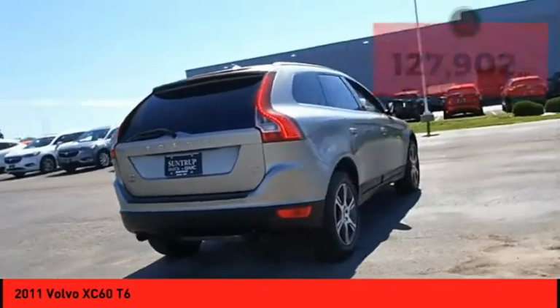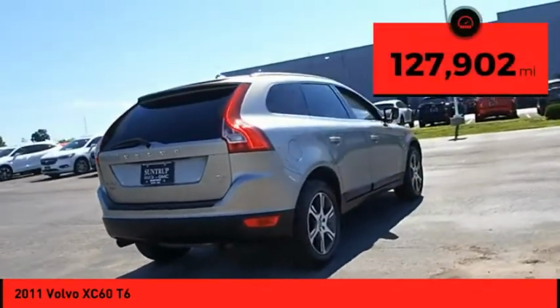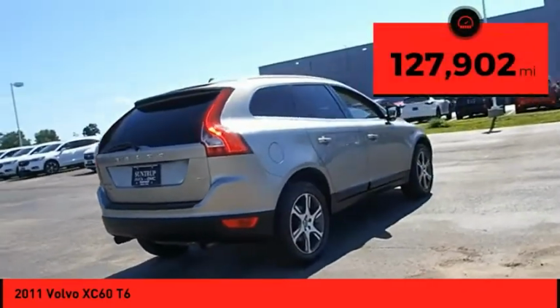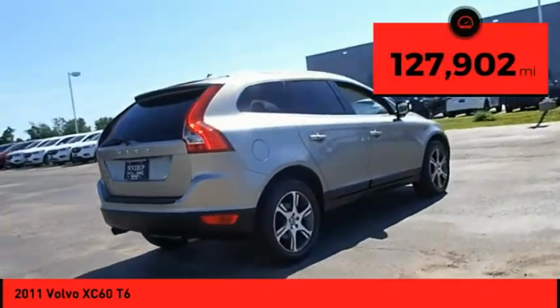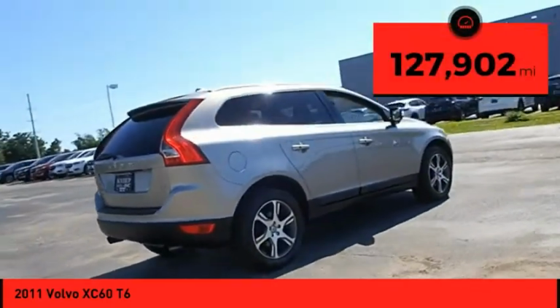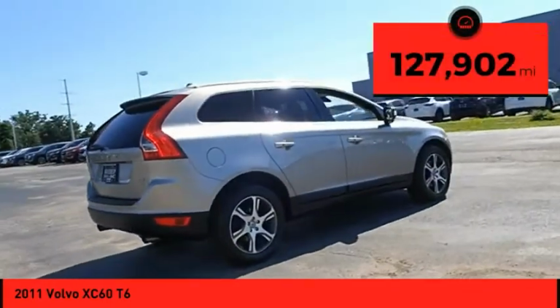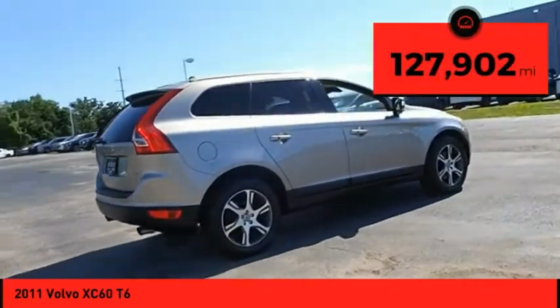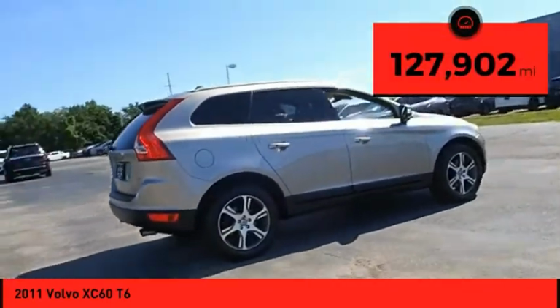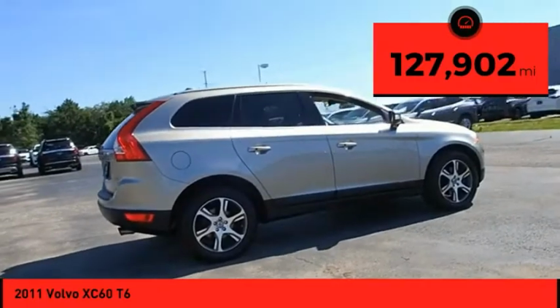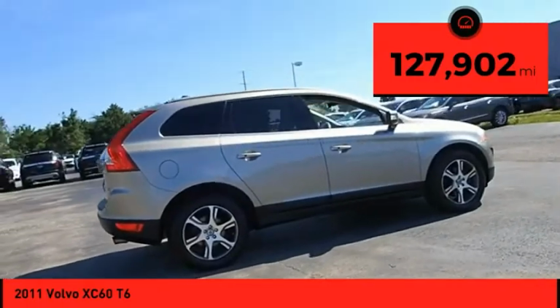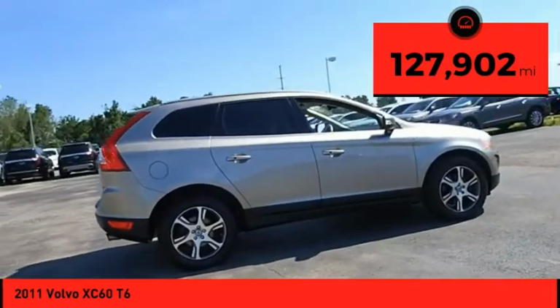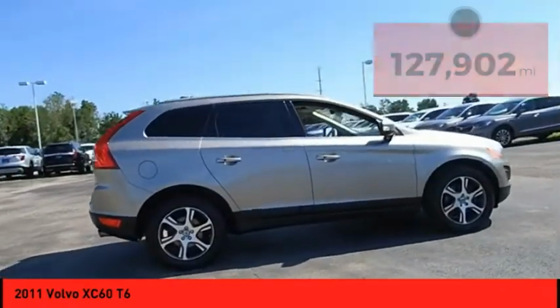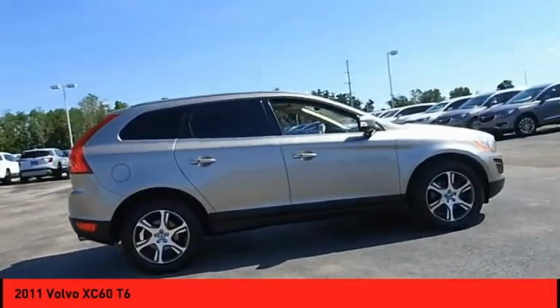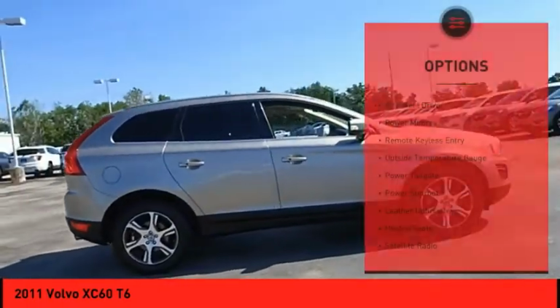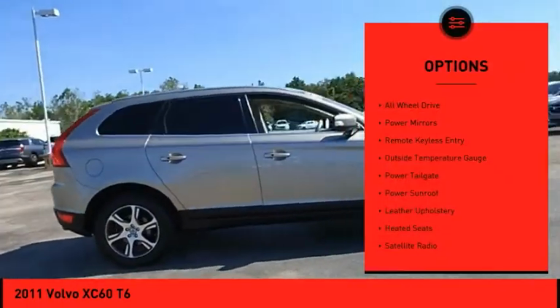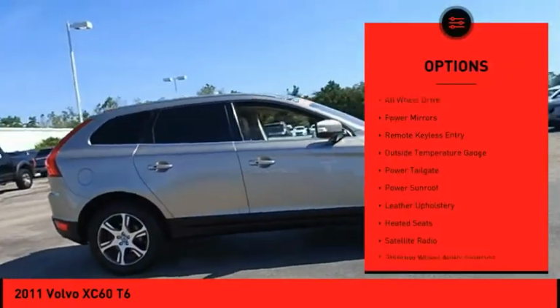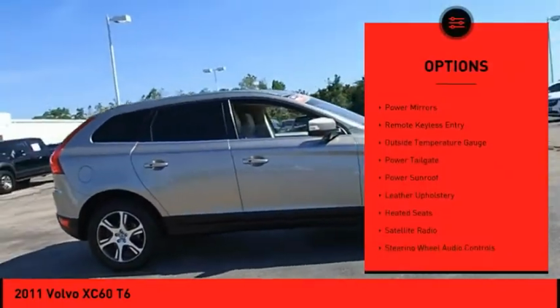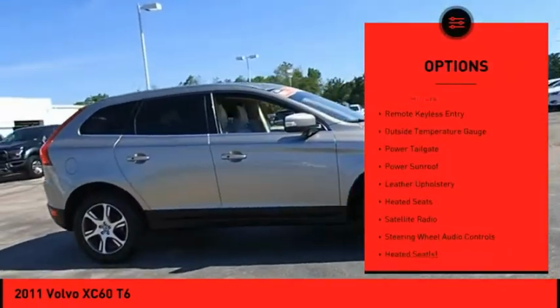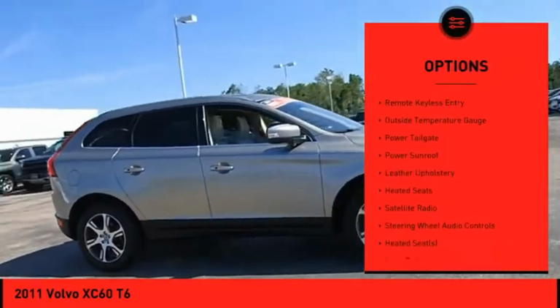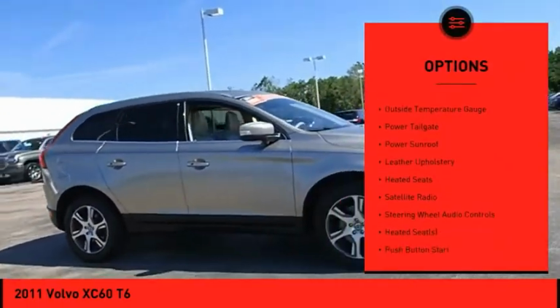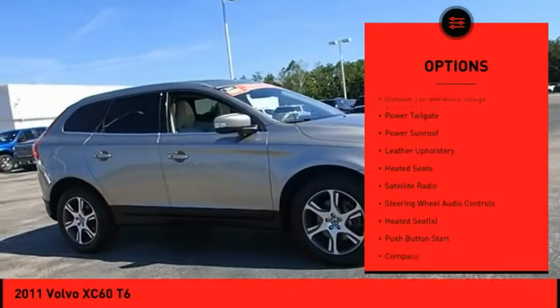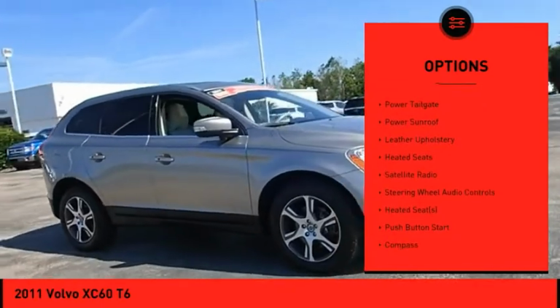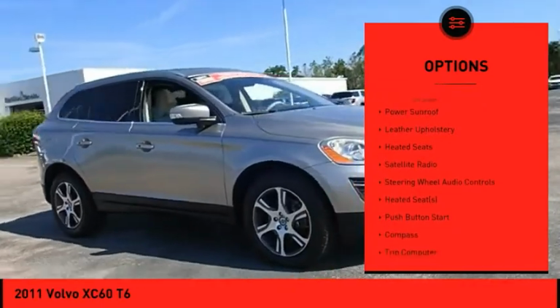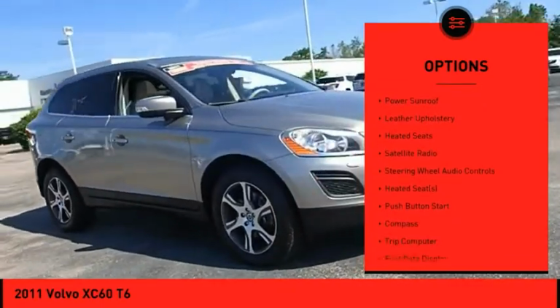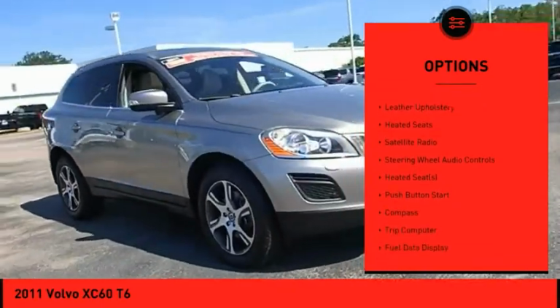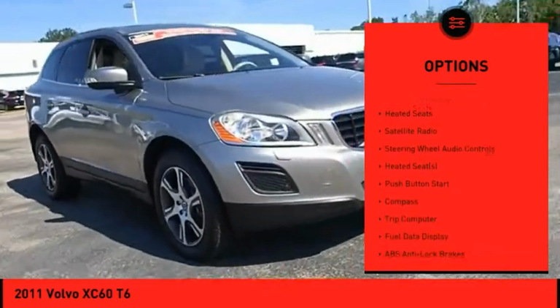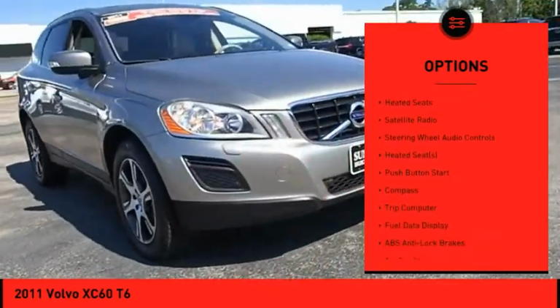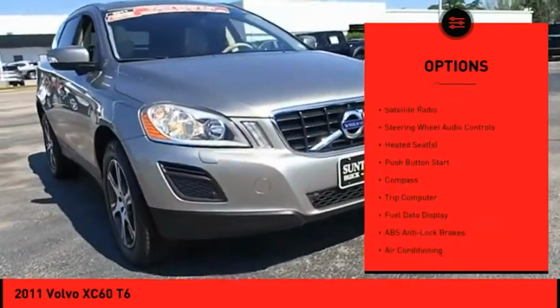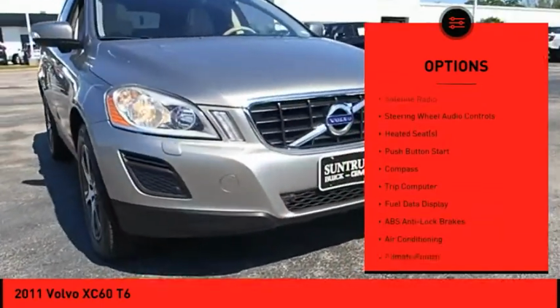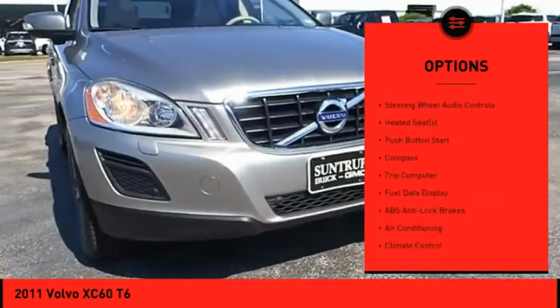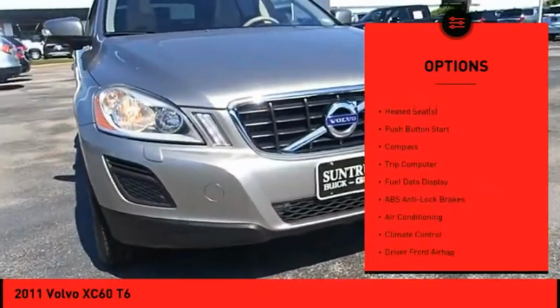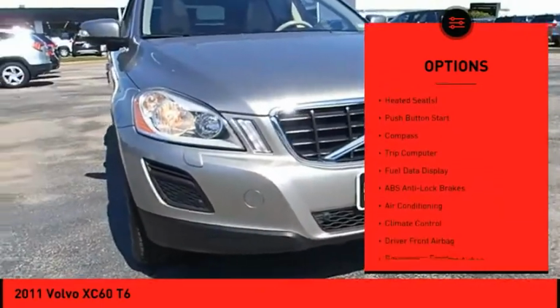This vehicle has less than 130,000 miles. Here are some of this vehicle's great options: All-Wheel Drive, Power Mirrors, Remote Keyless Entry, Outside Temperature Gauge, Power Tailgate, Power Sunroof.